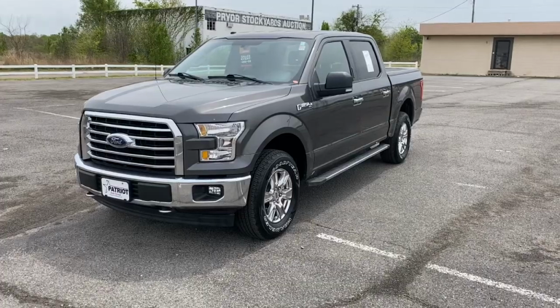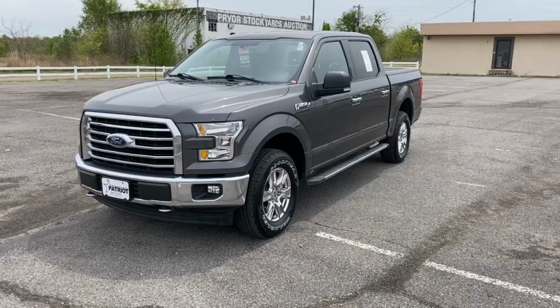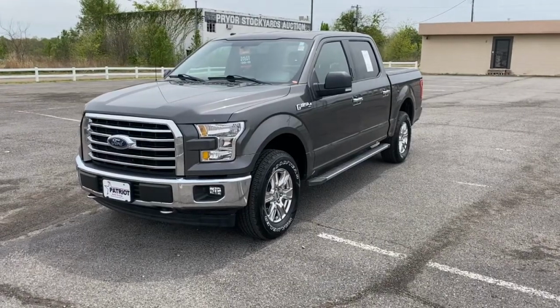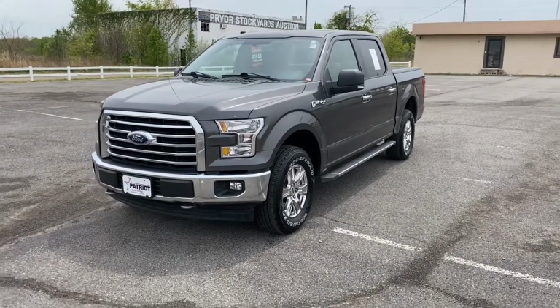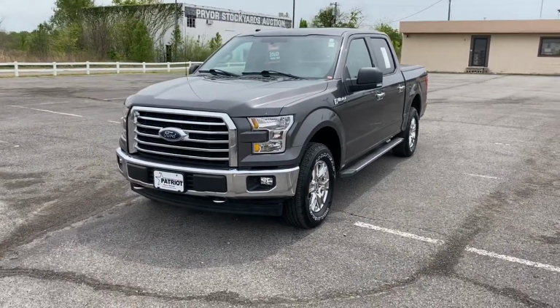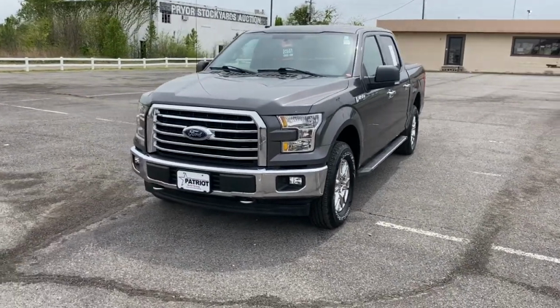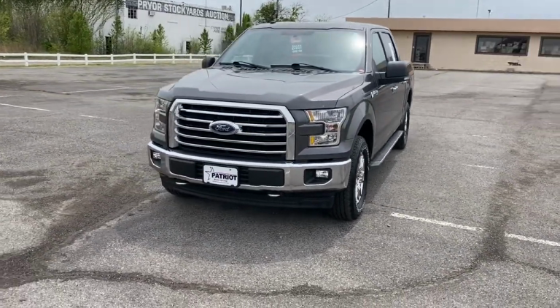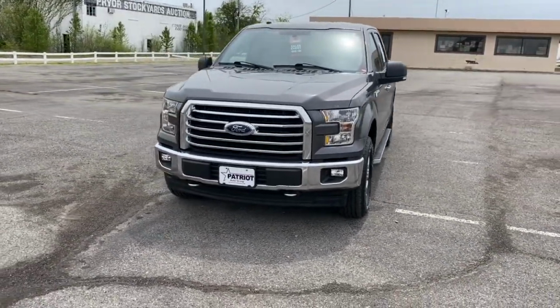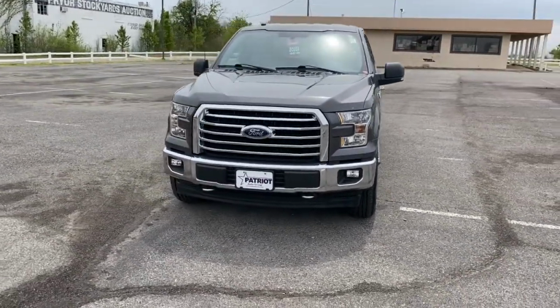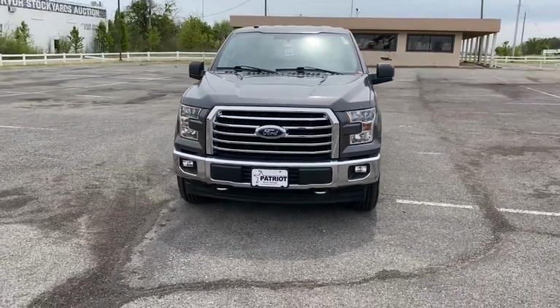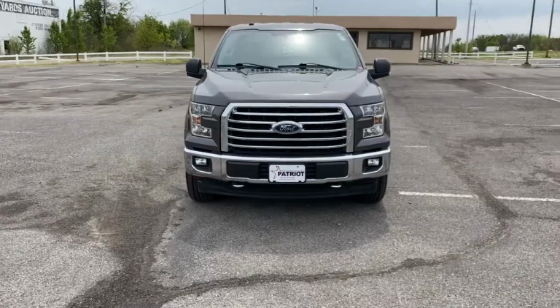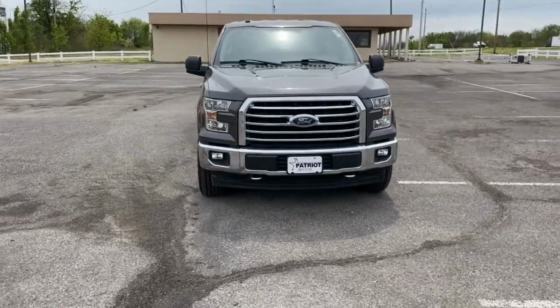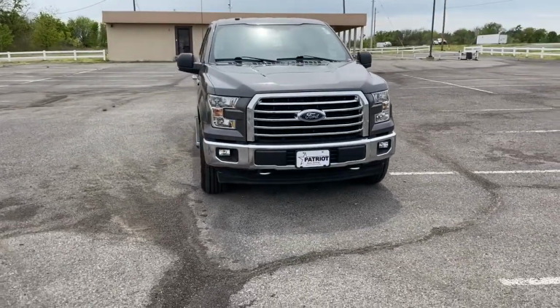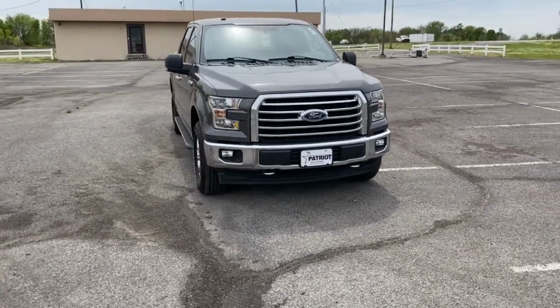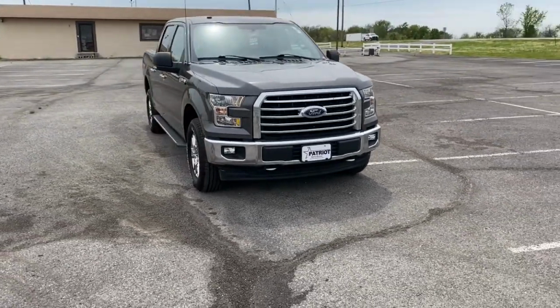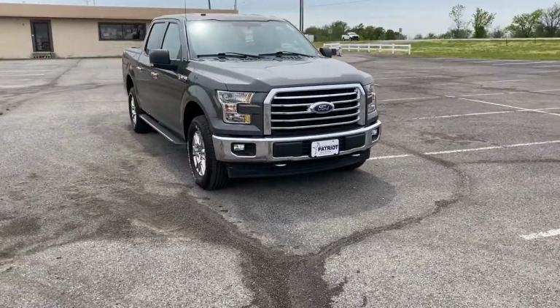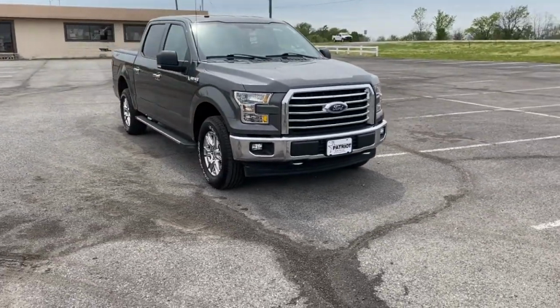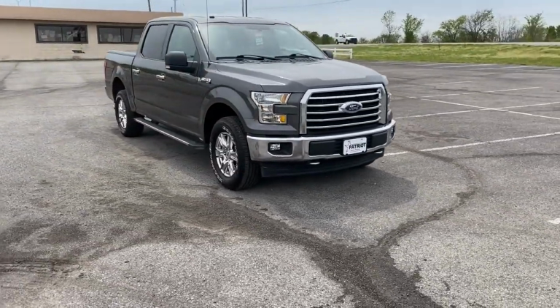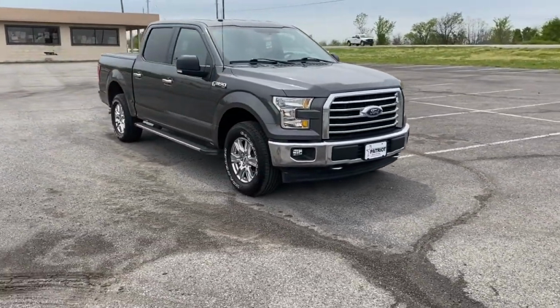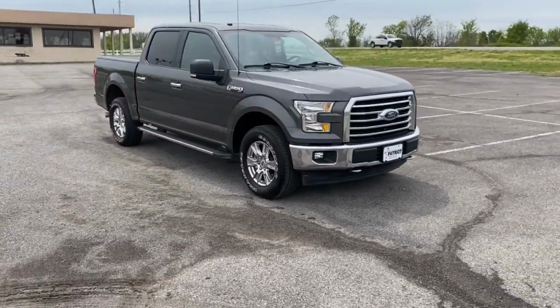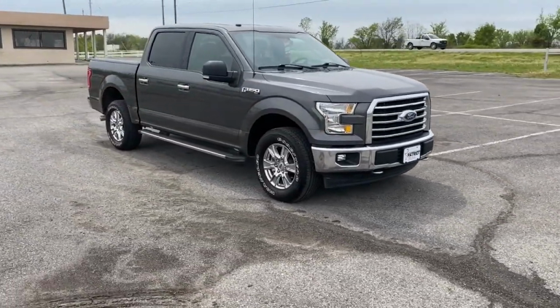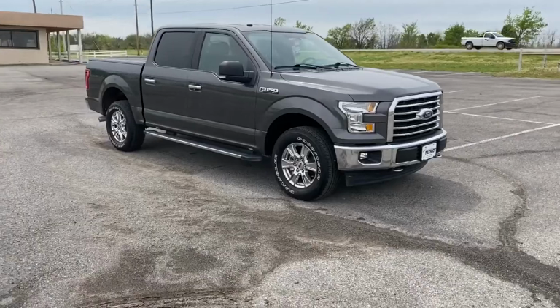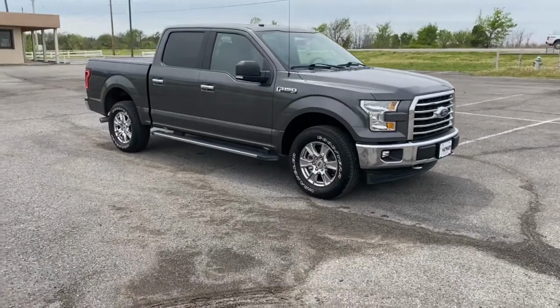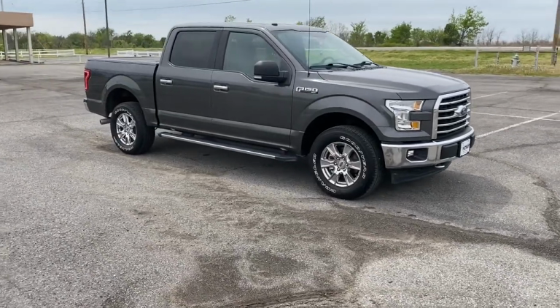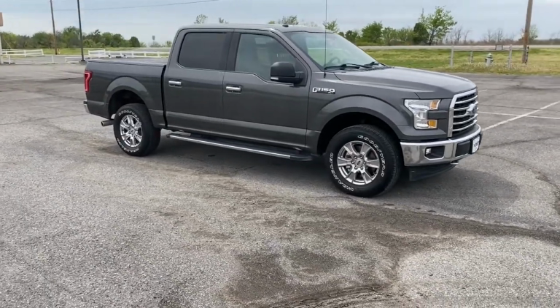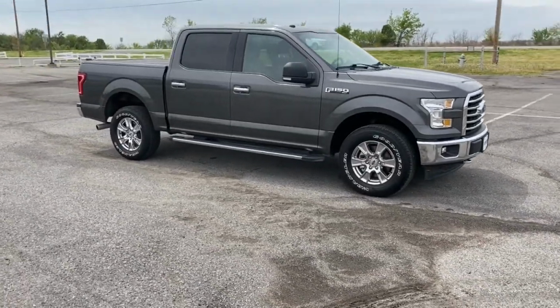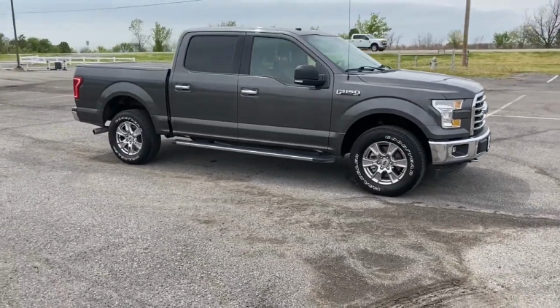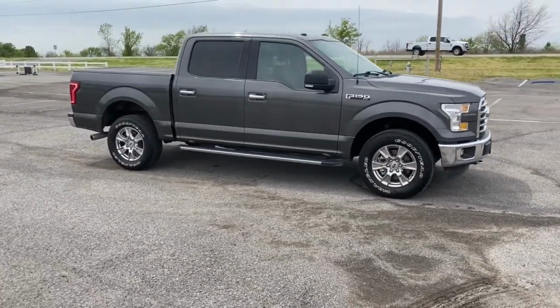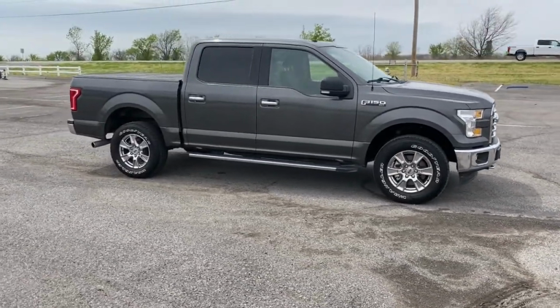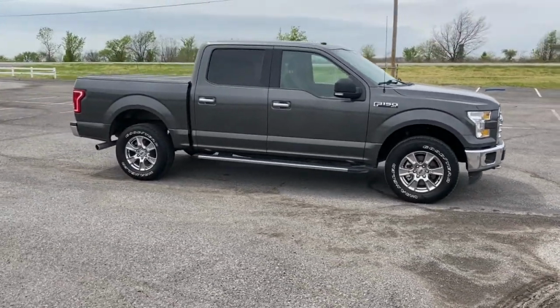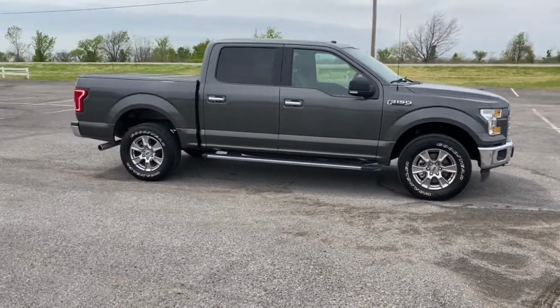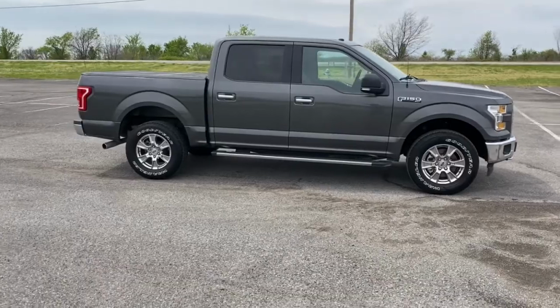Get a feel for the 2017 Ford F-150. With less than 90,000 miles on the odometer, this vehicle stands out from the rest. This rugged F-150 is ready for work, off-roading, or a little R&R.